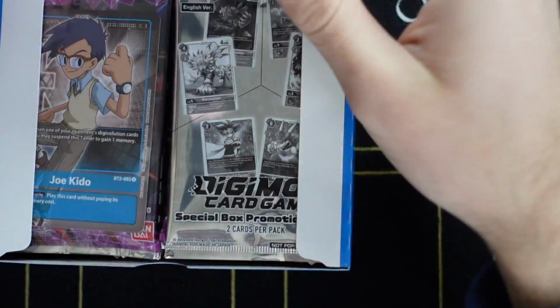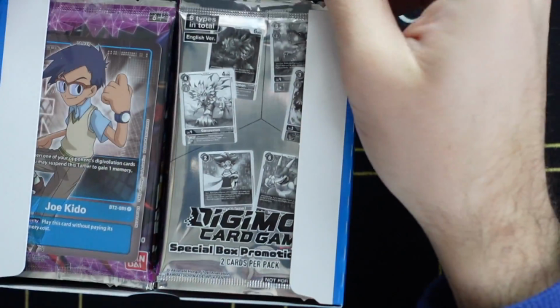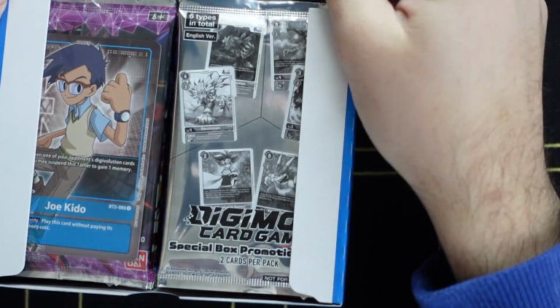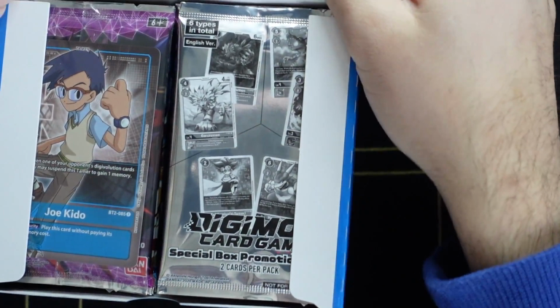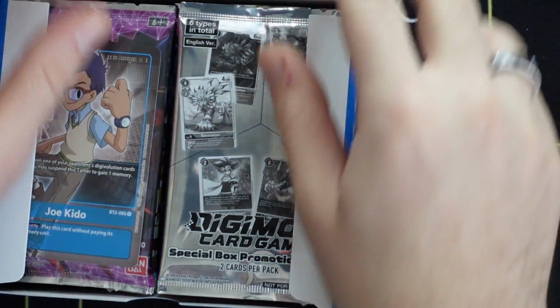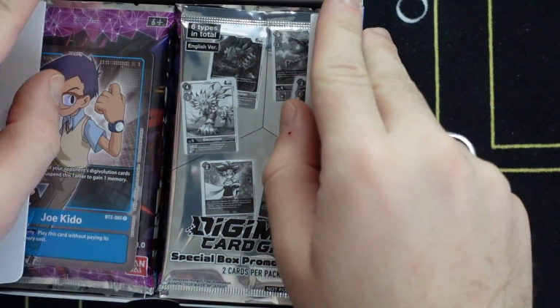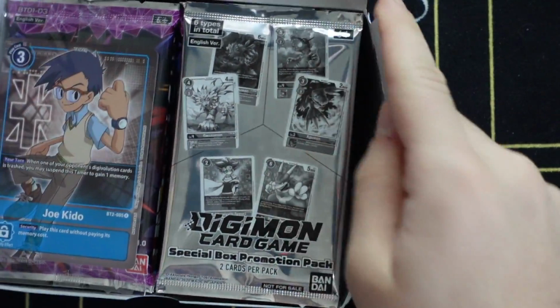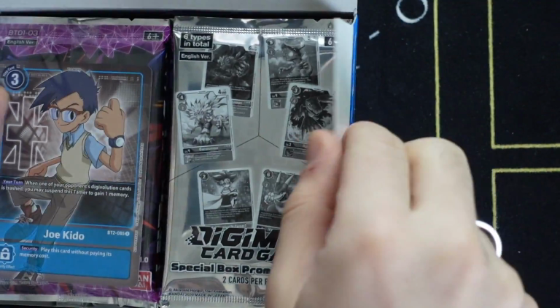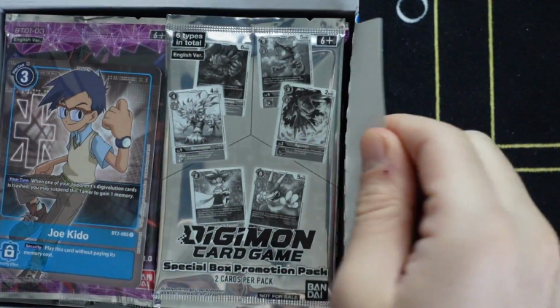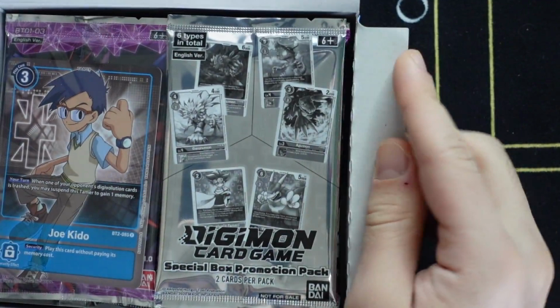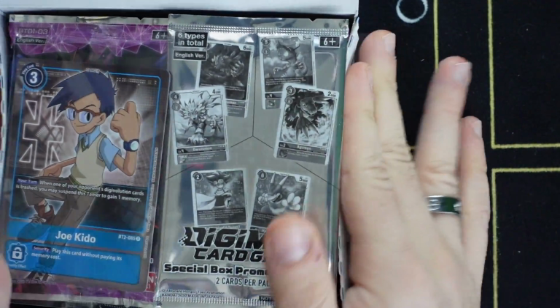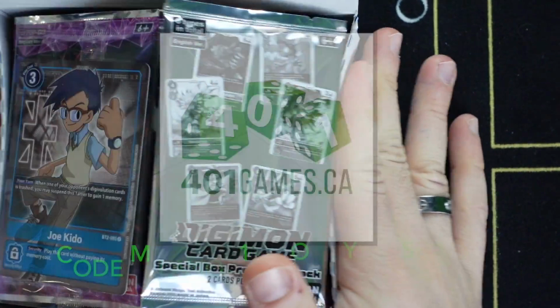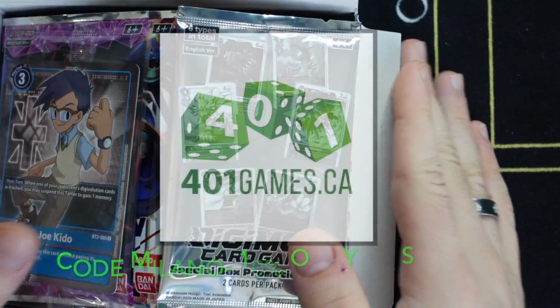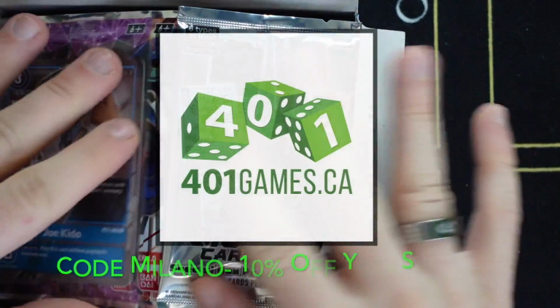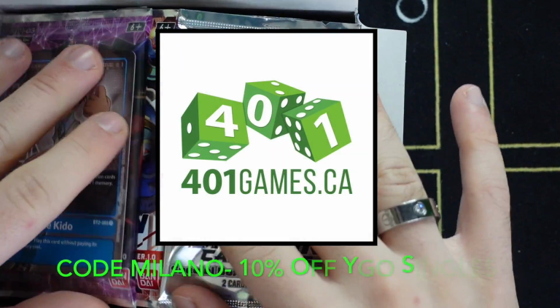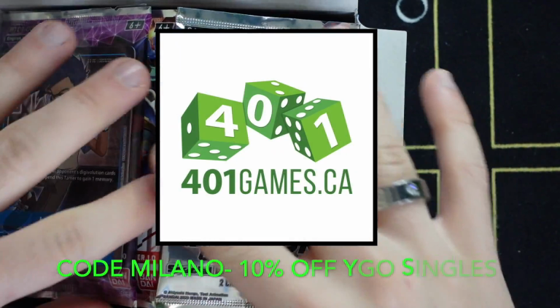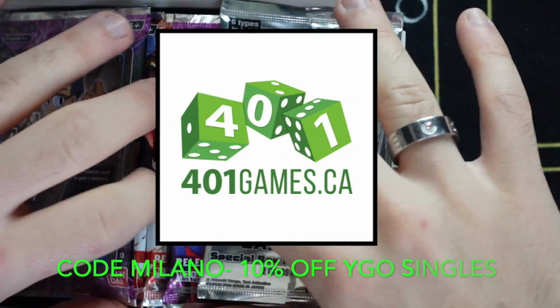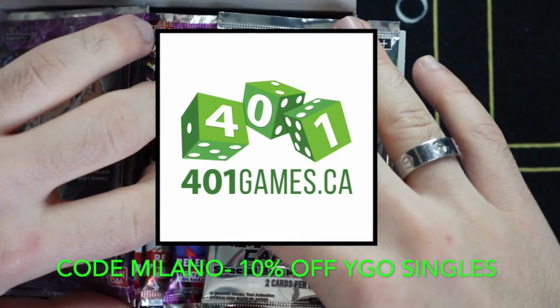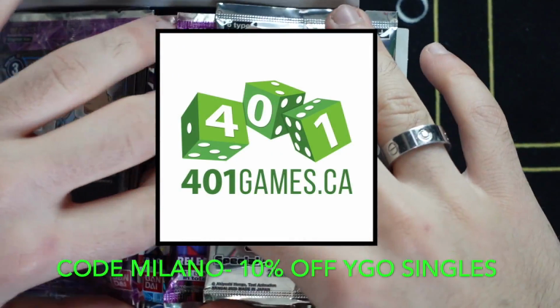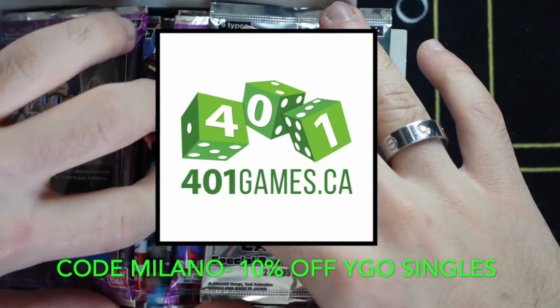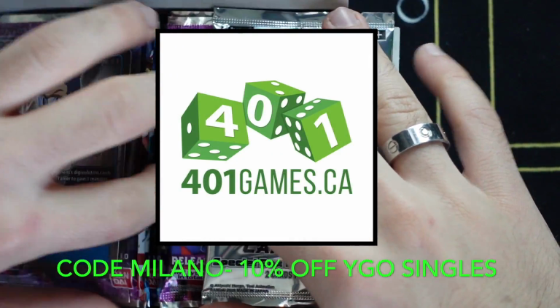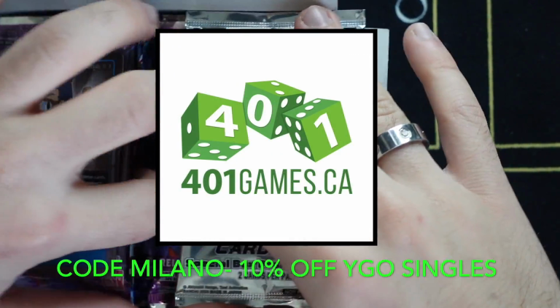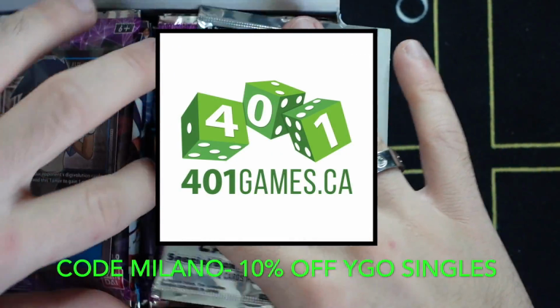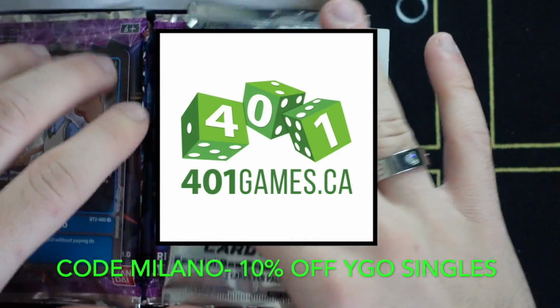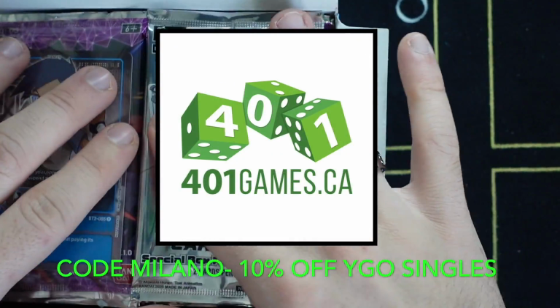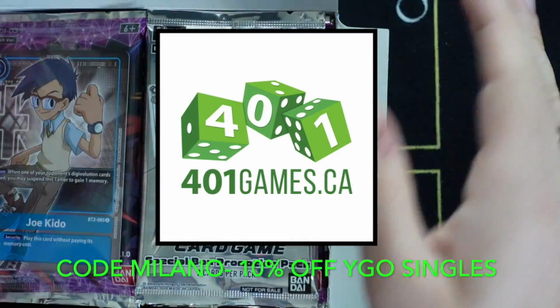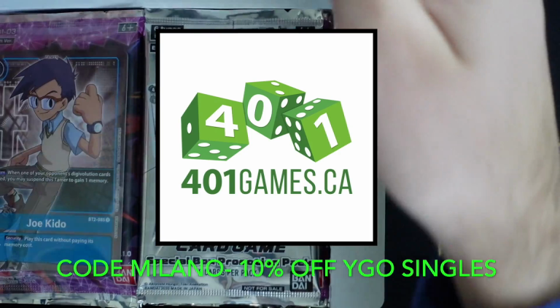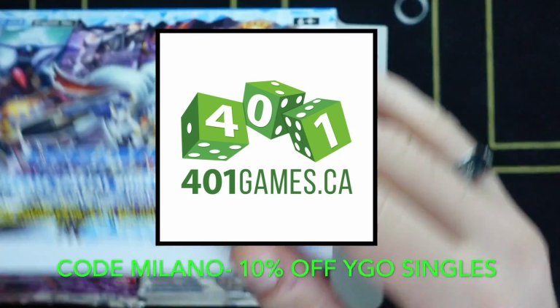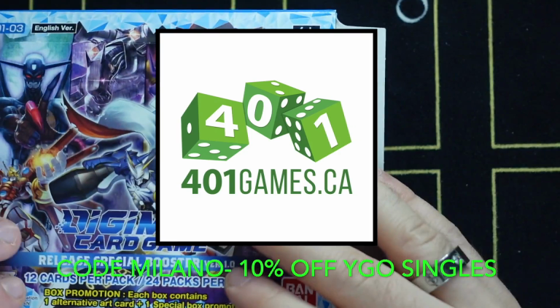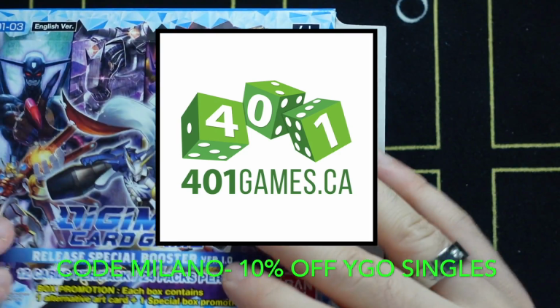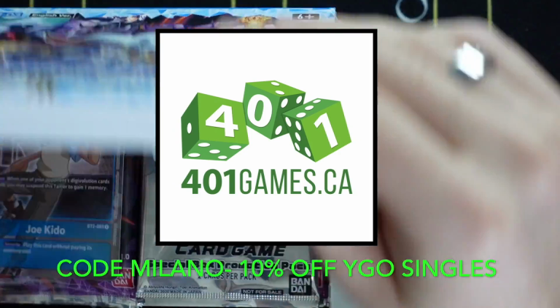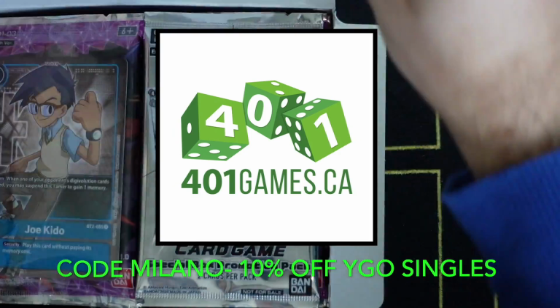If you are looking for any tabletop or trading card game products, make sure to check out 401 Games and use code MILANO for 10% off Yu-Gi-Oh! singles.